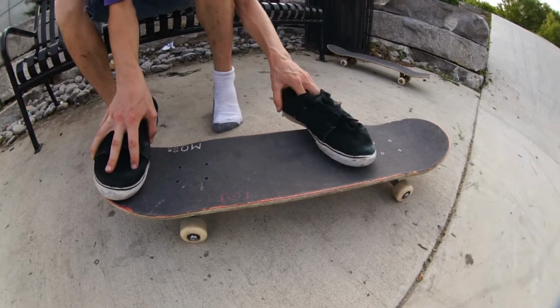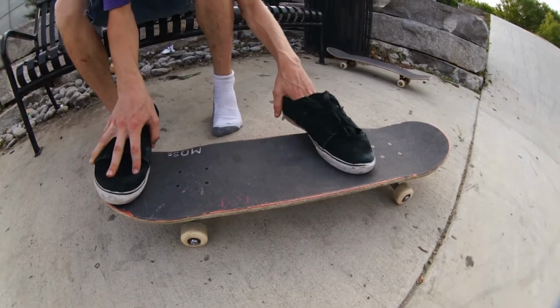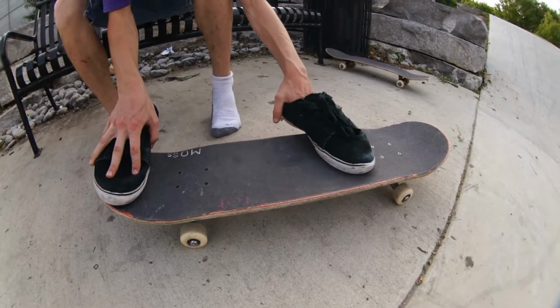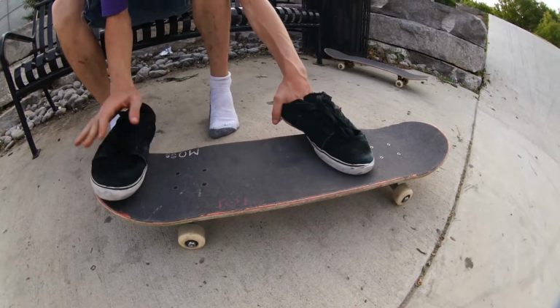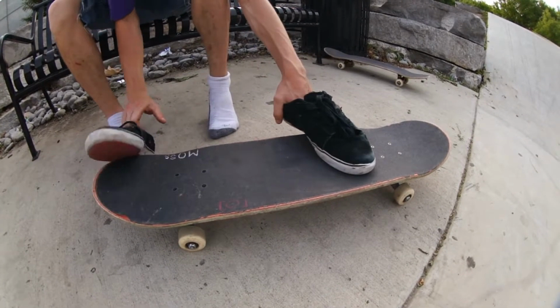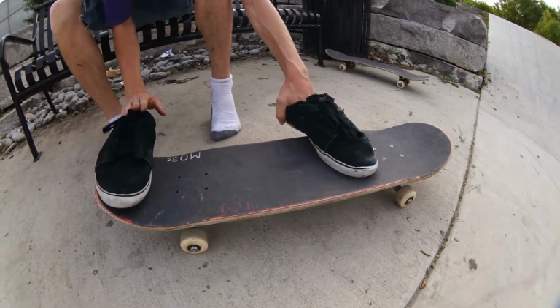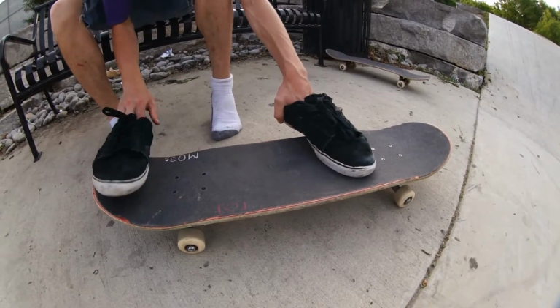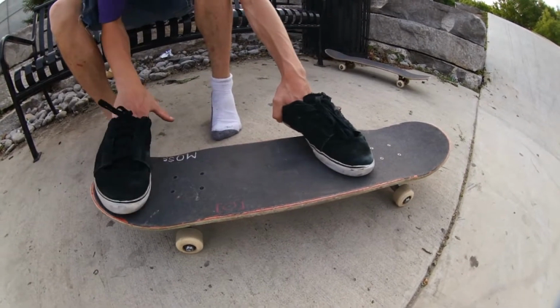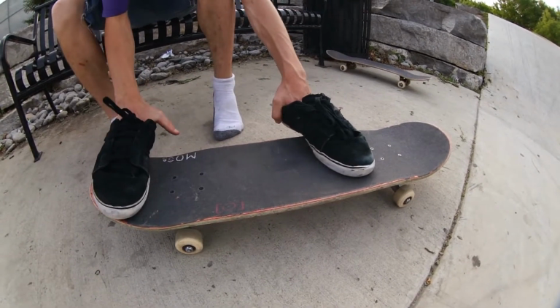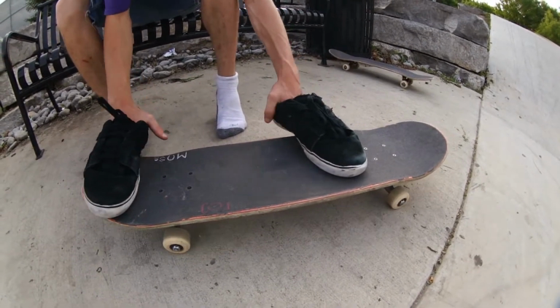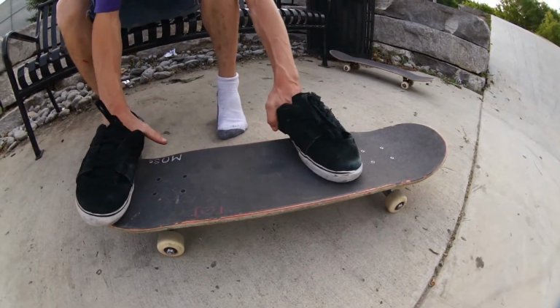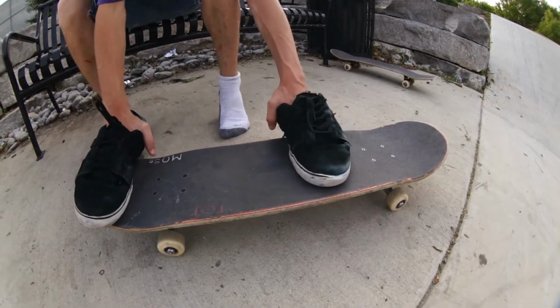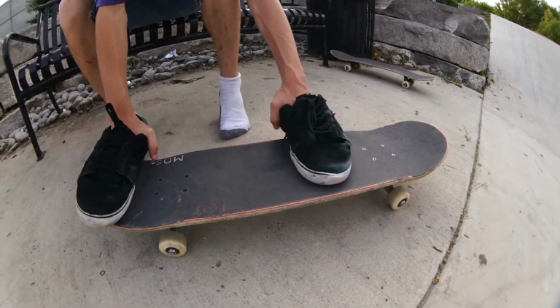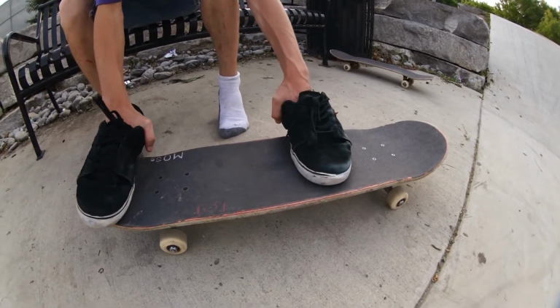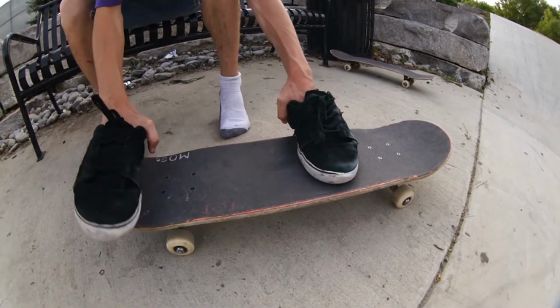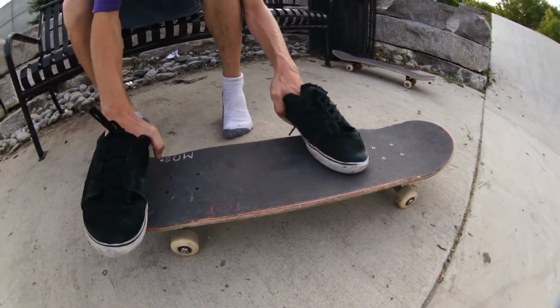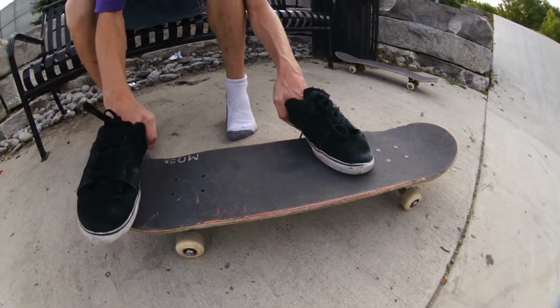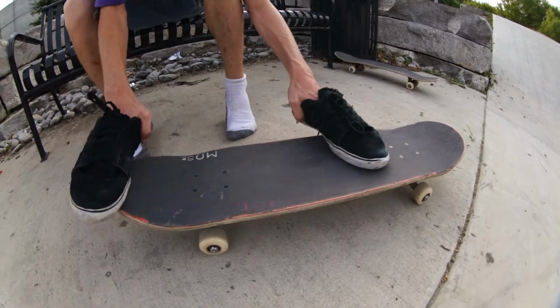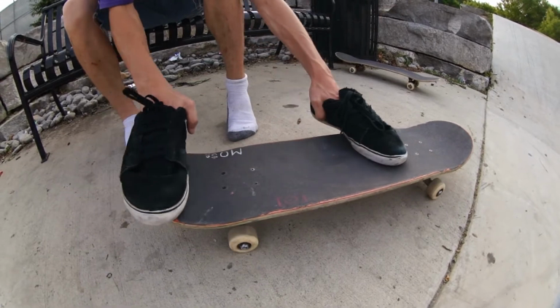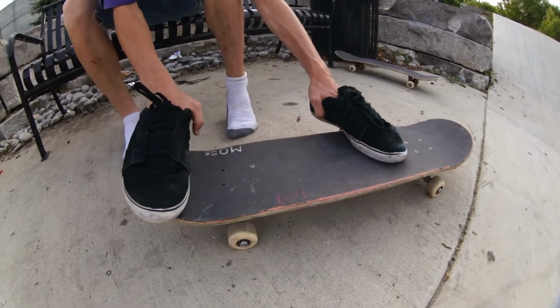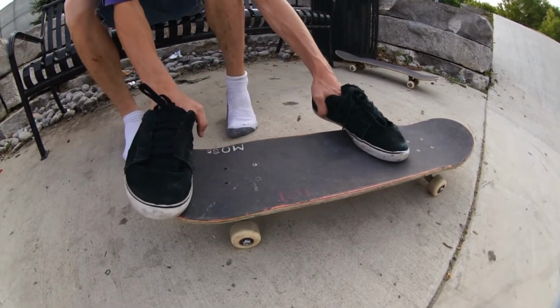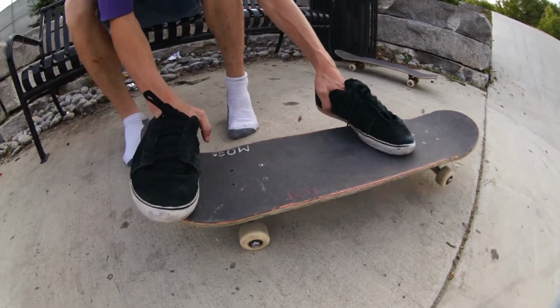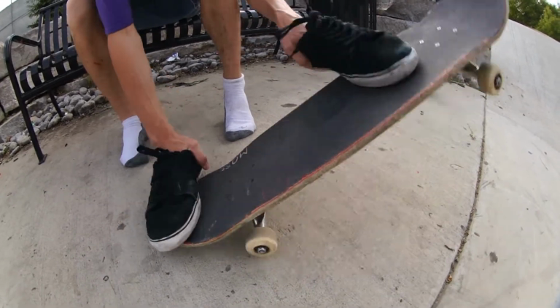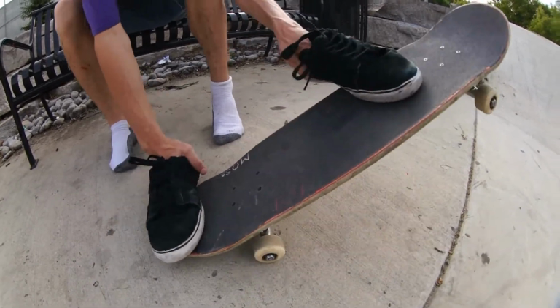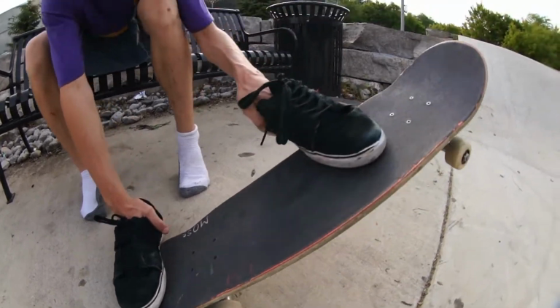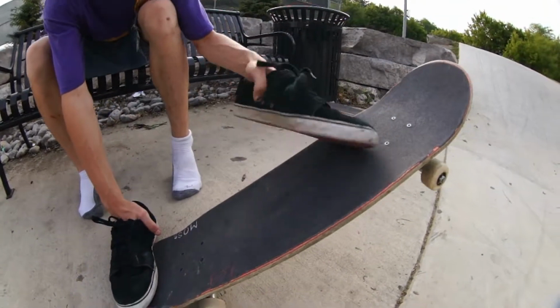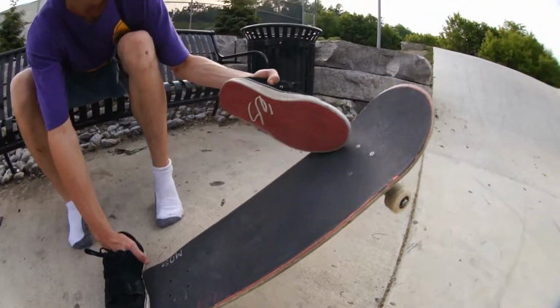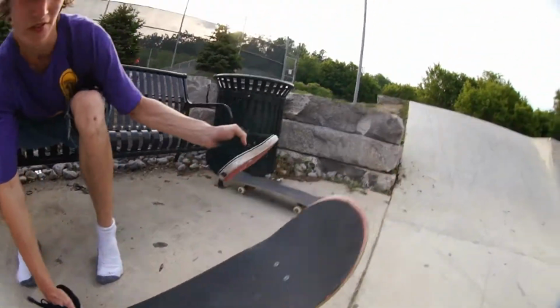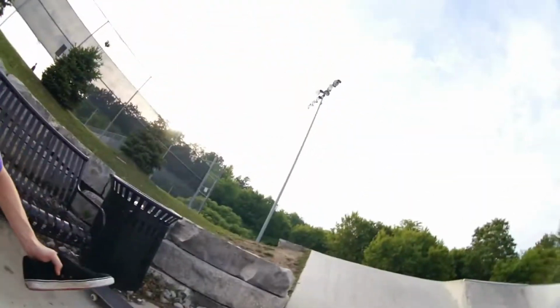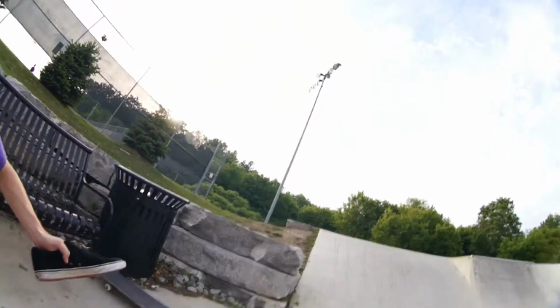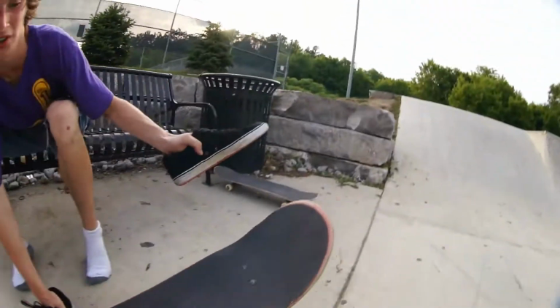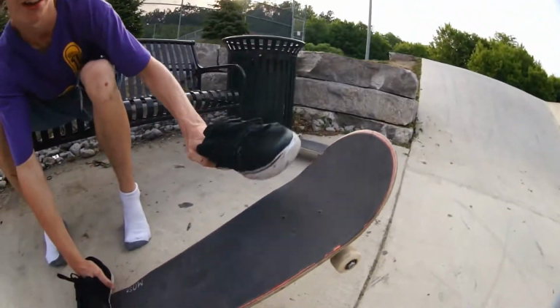You got to start out with both your feet on the board, kind of get yourself solid right in there, feeling it. And then you're going to want to pop, jump, and flick all in one go.